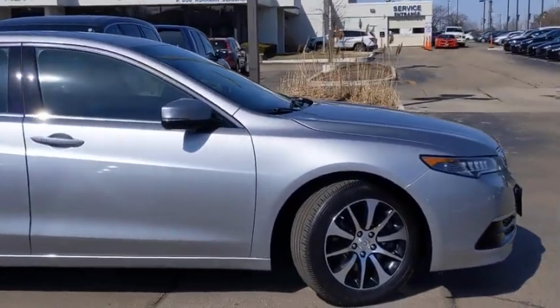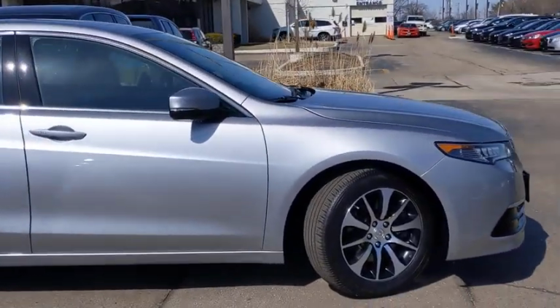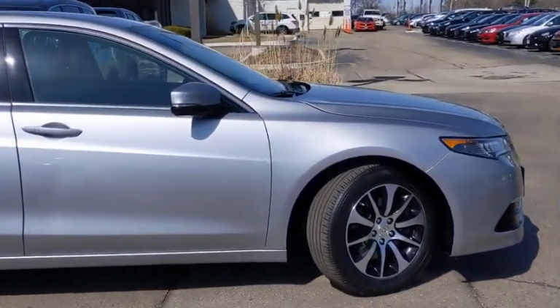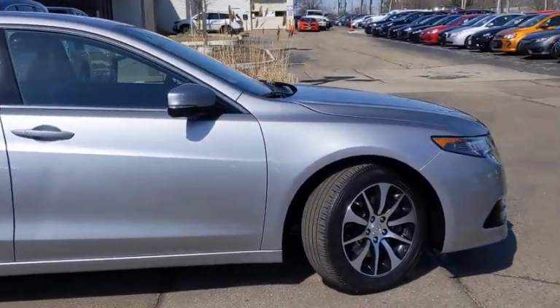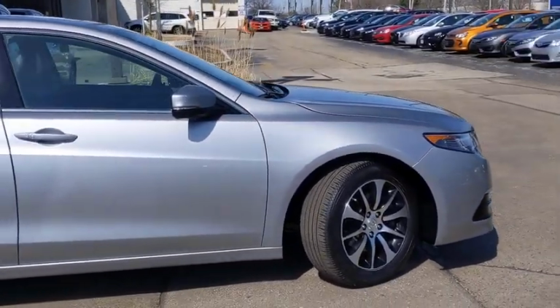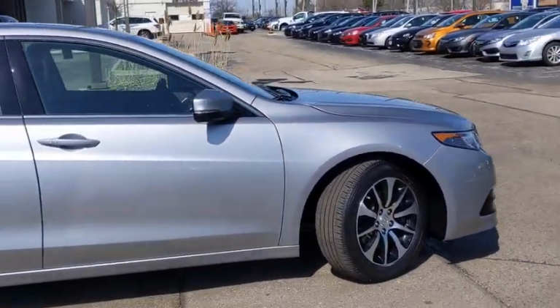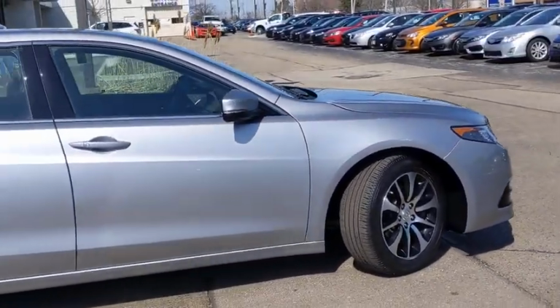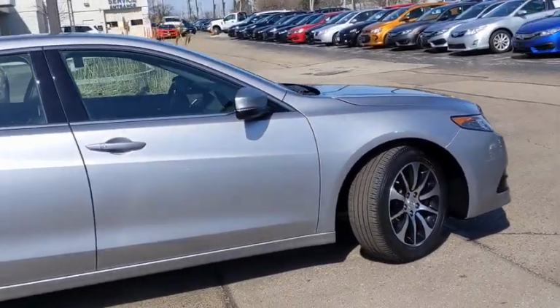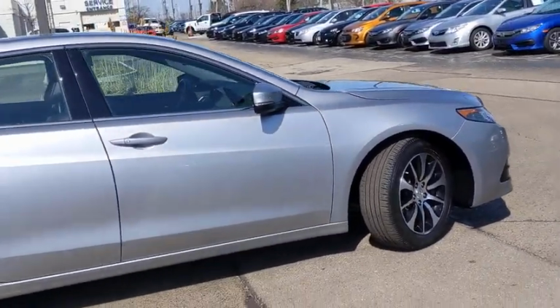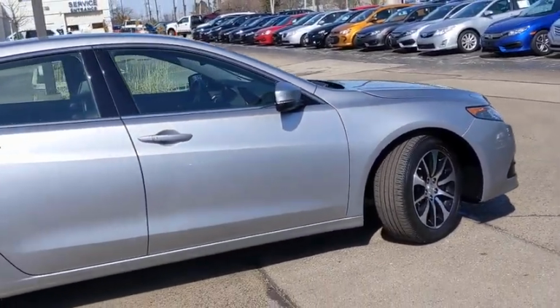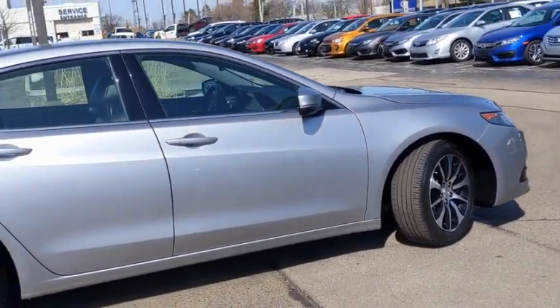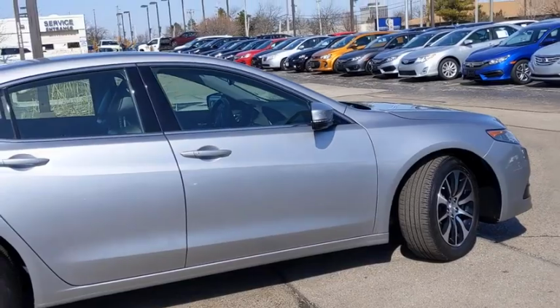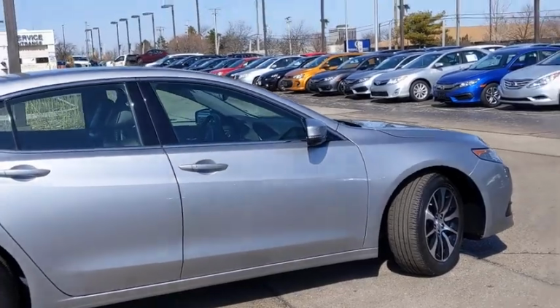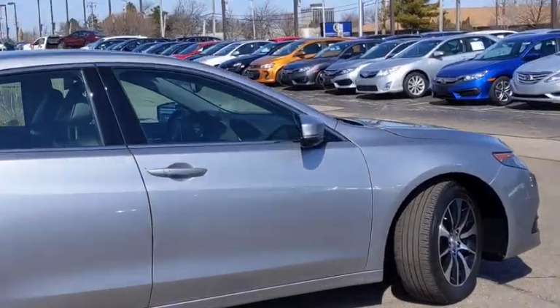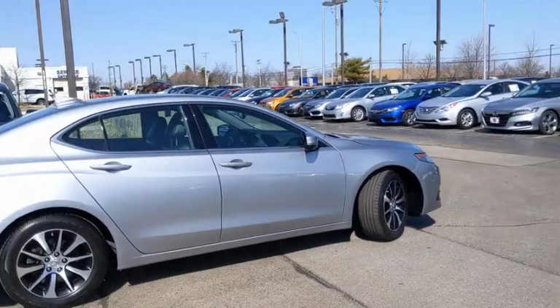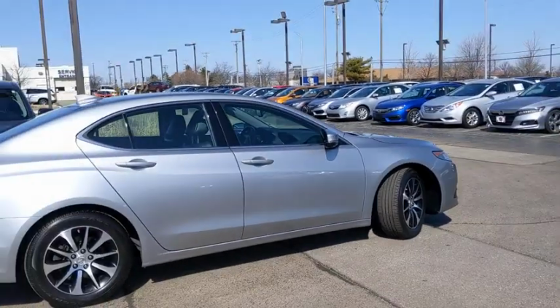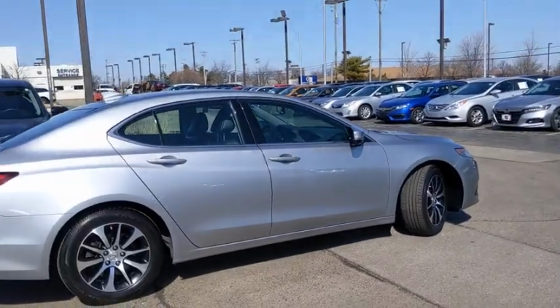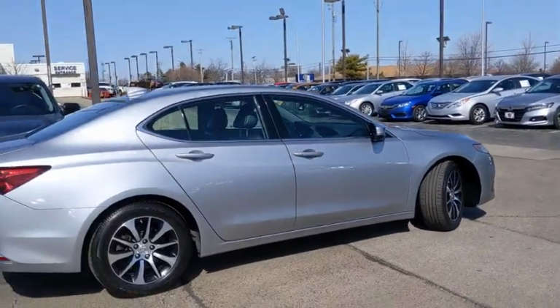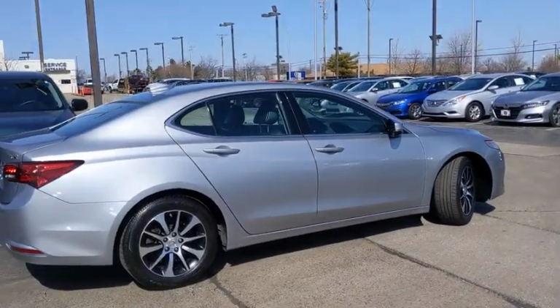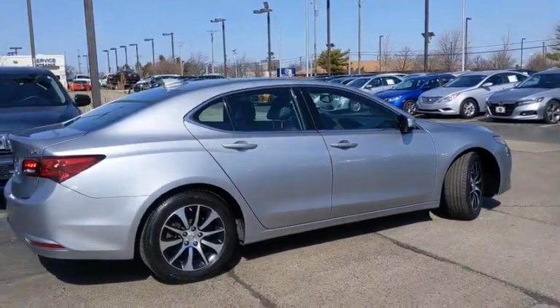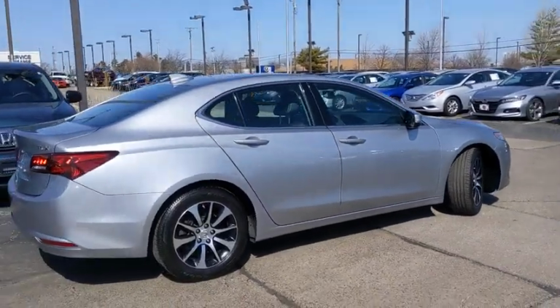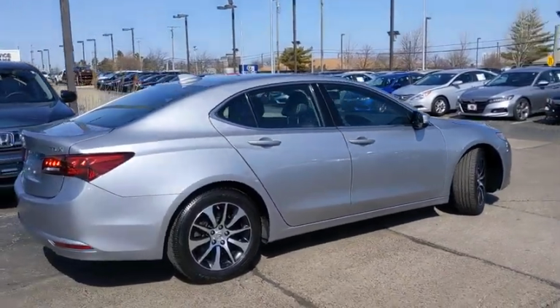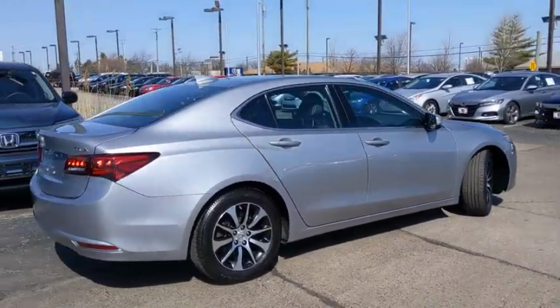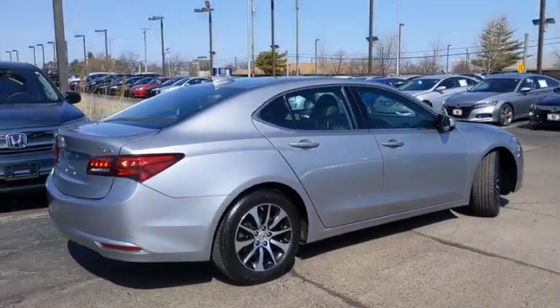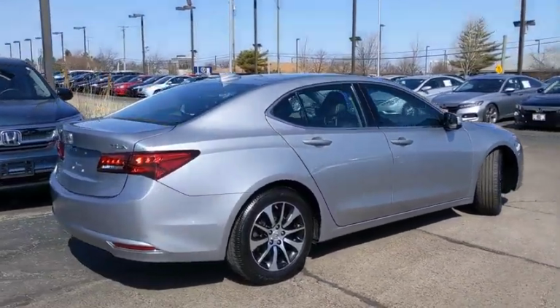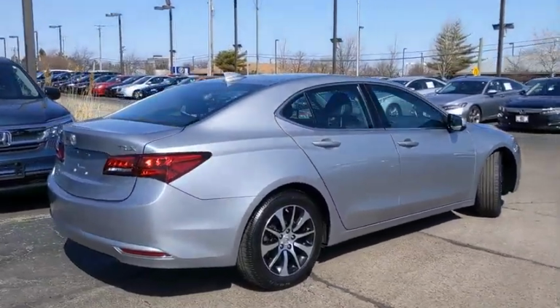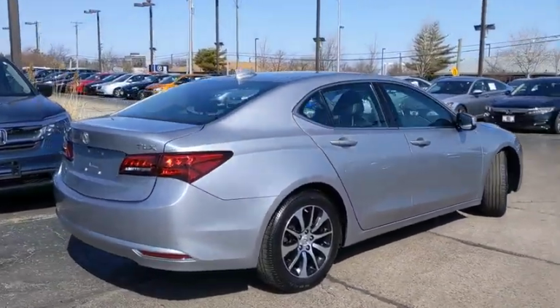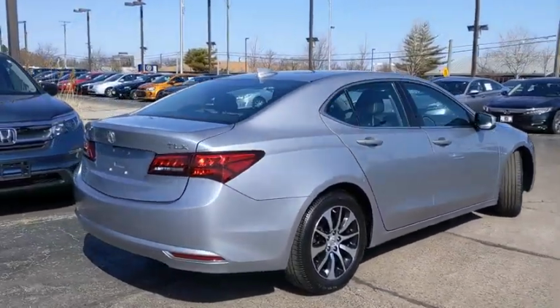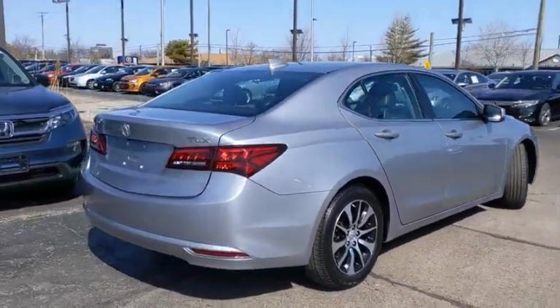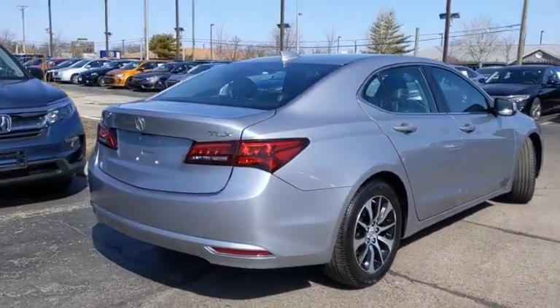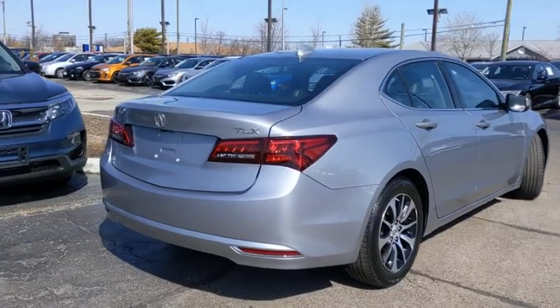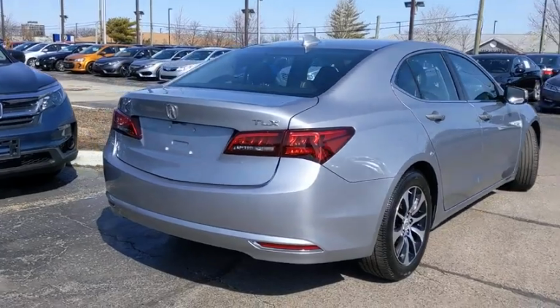It comes with an extremely quiet interior, spacious front seats, and smooth ride quality. This vehicle has less than 35,000 miles.